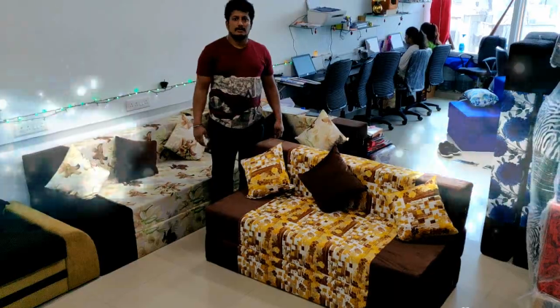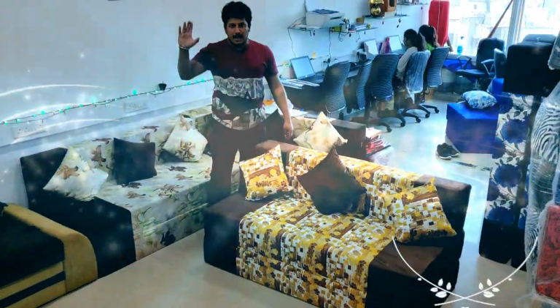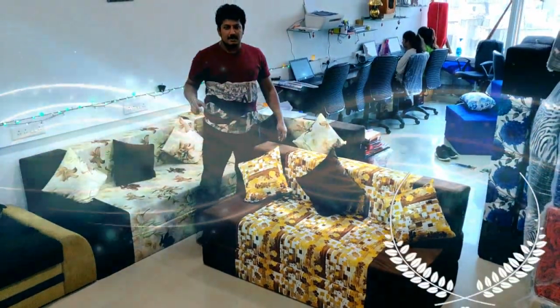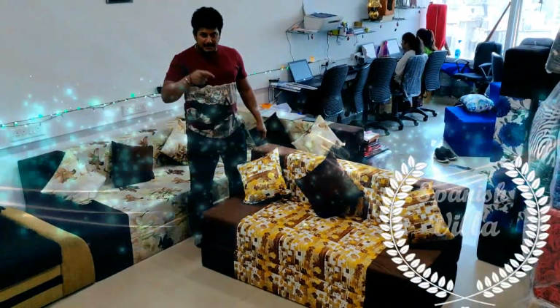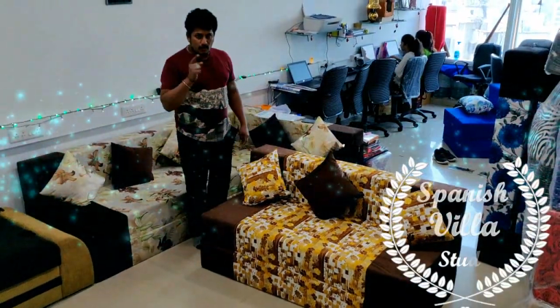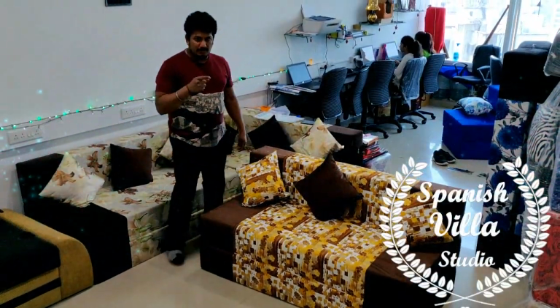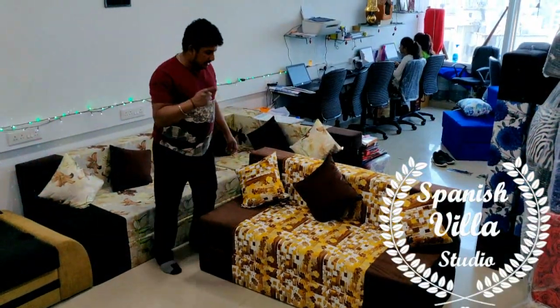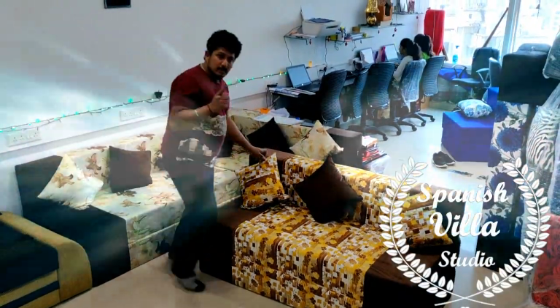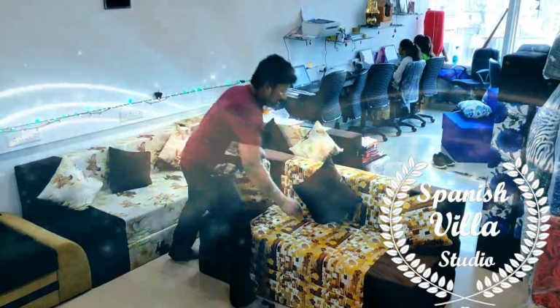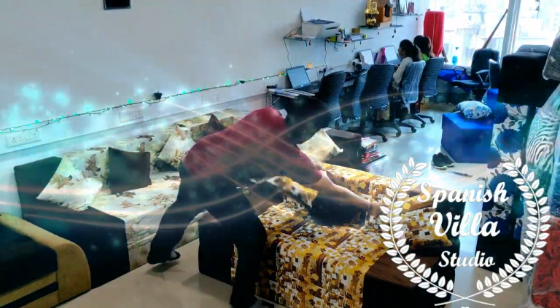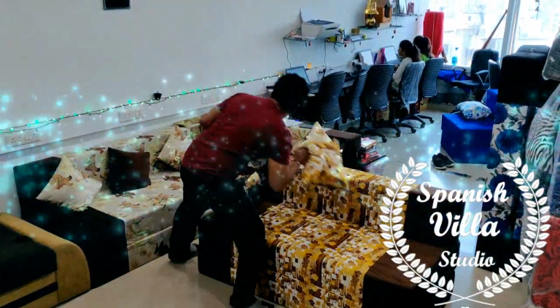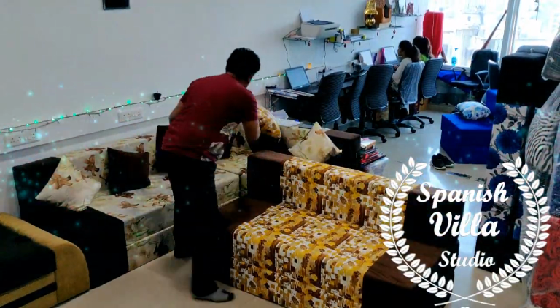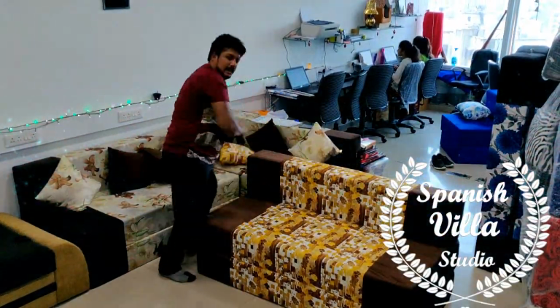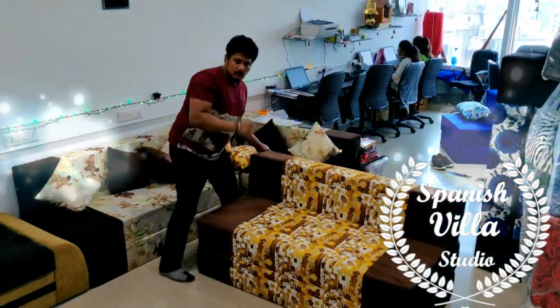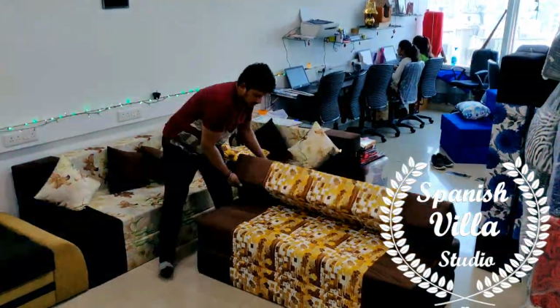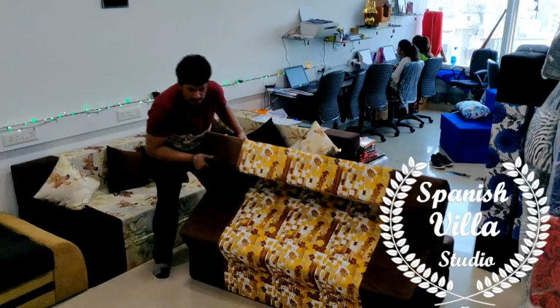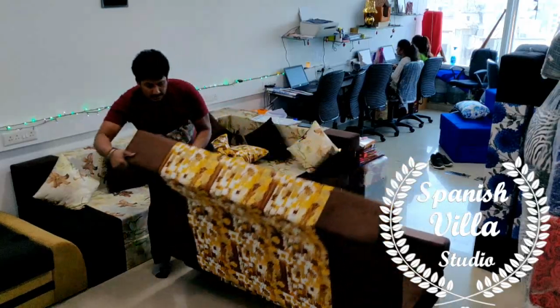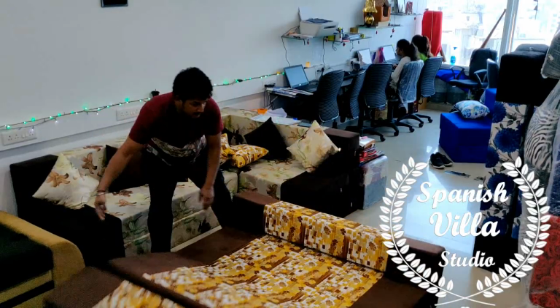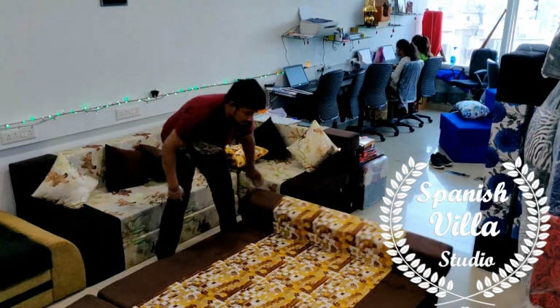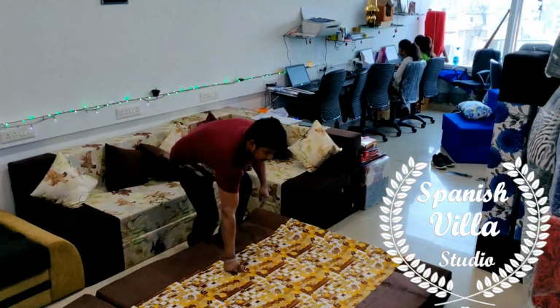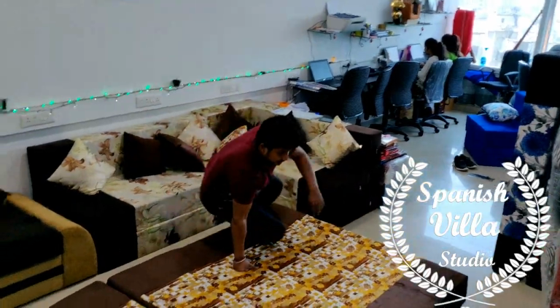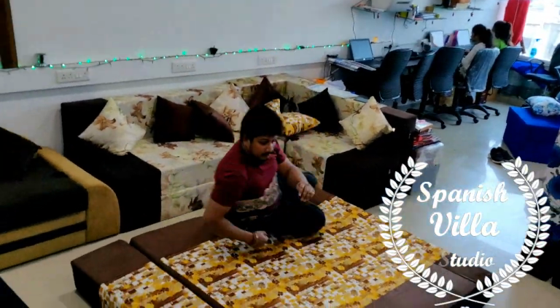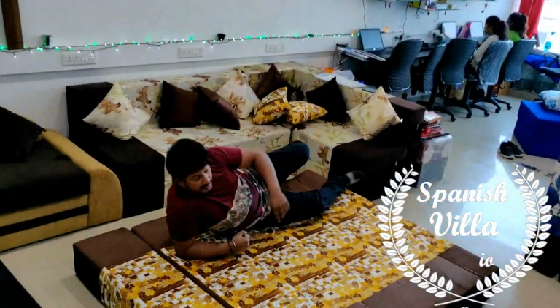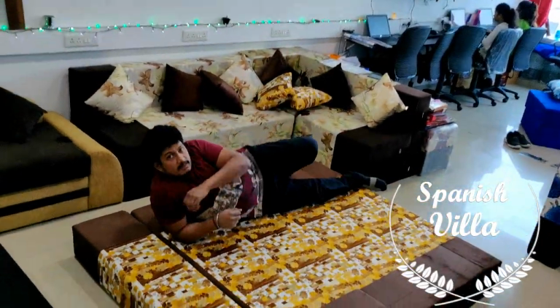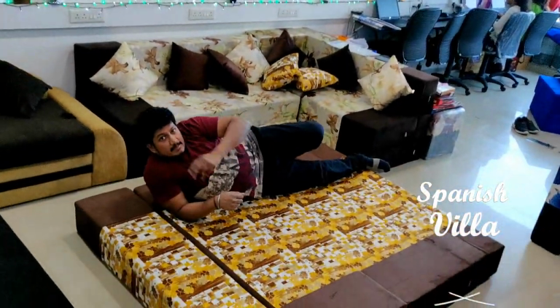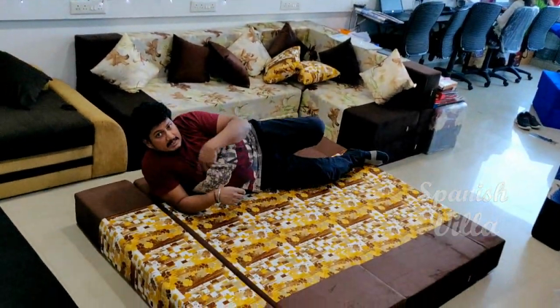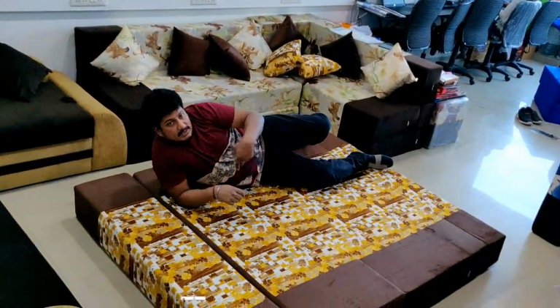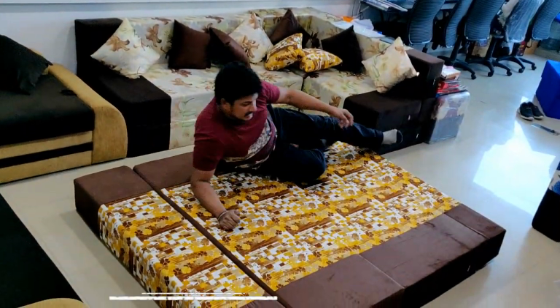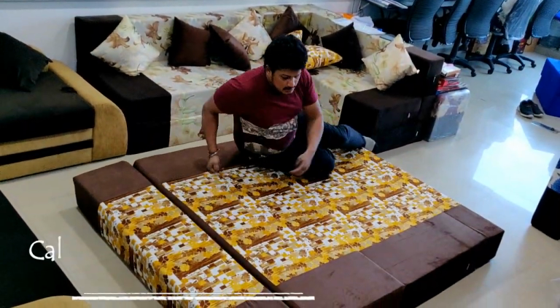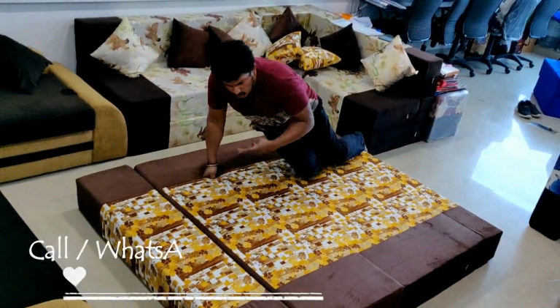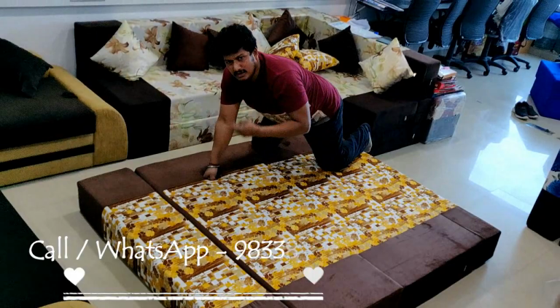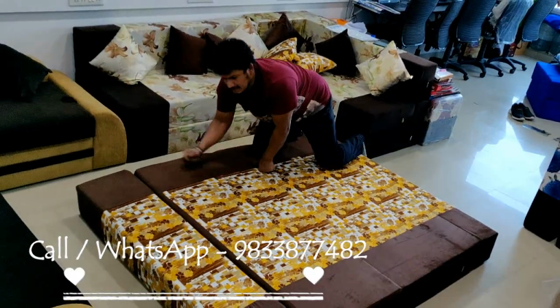Hi, this is a folding sofa bed which can sleep two big children. This is a normal bed. After the bed, it has a size of 5 by 6, so it can sleep two big children.